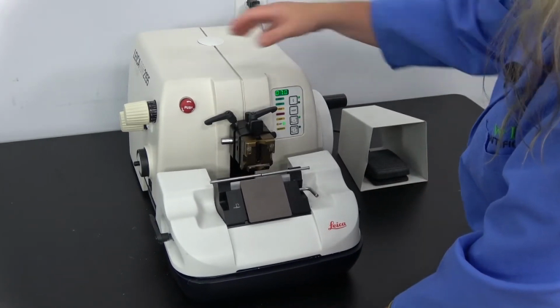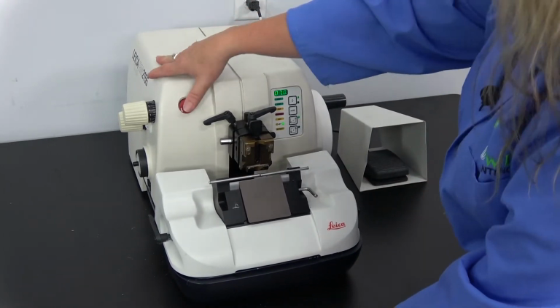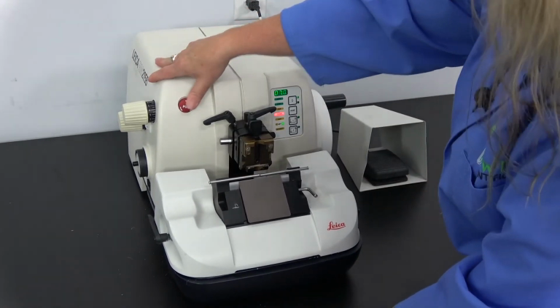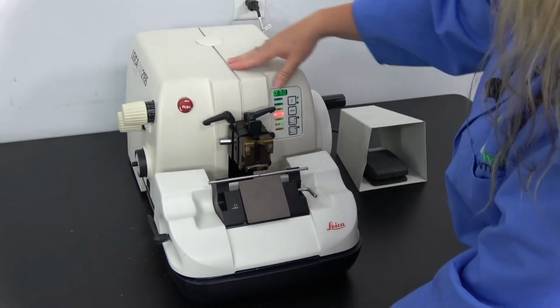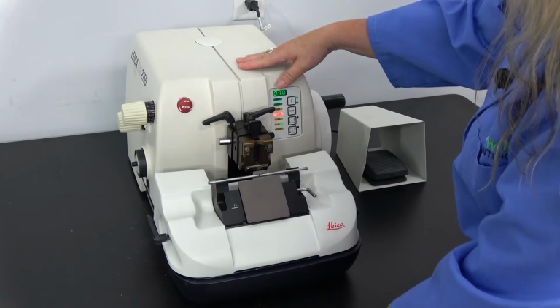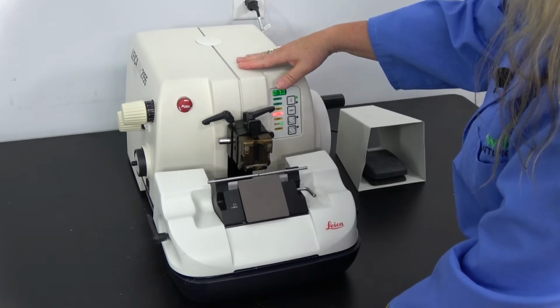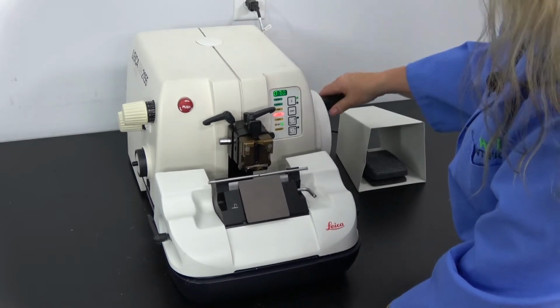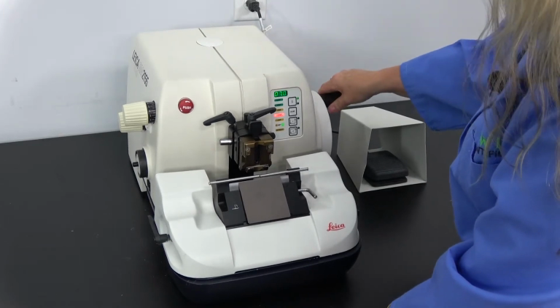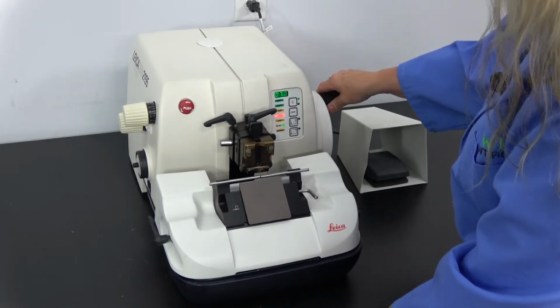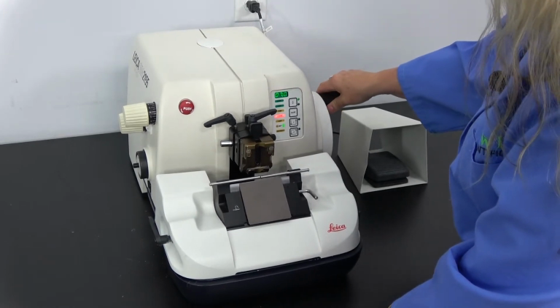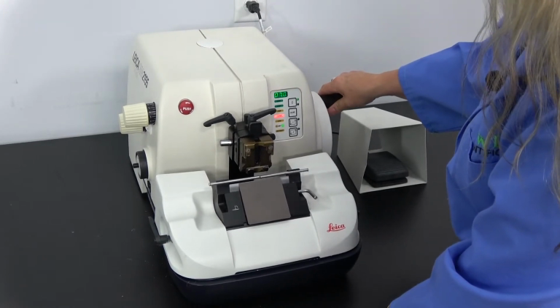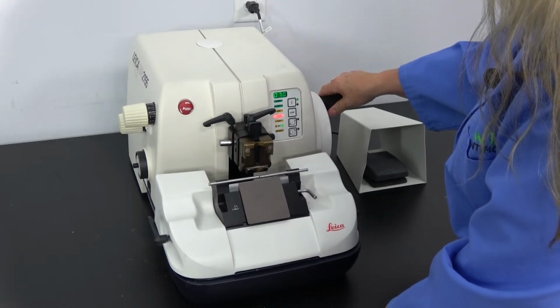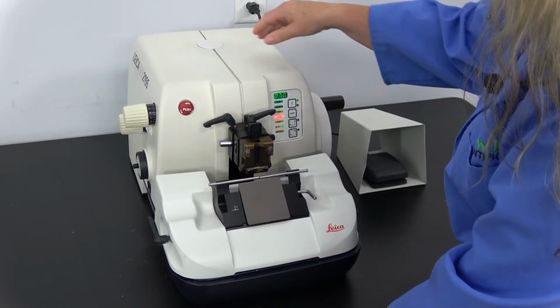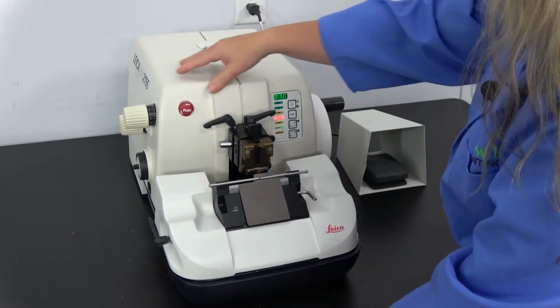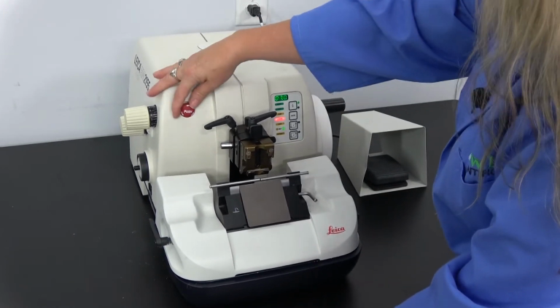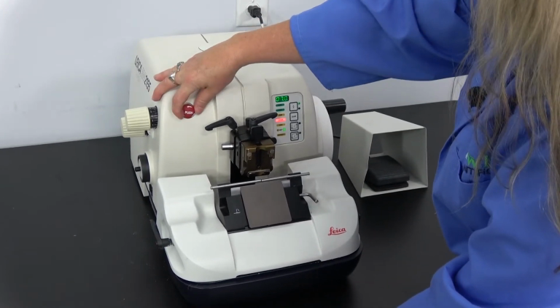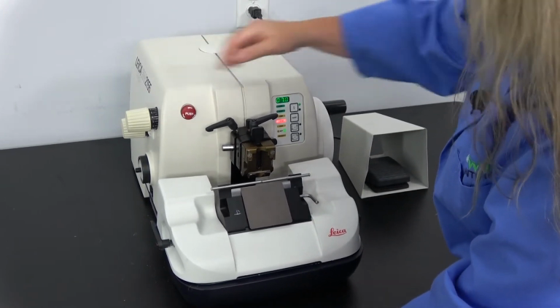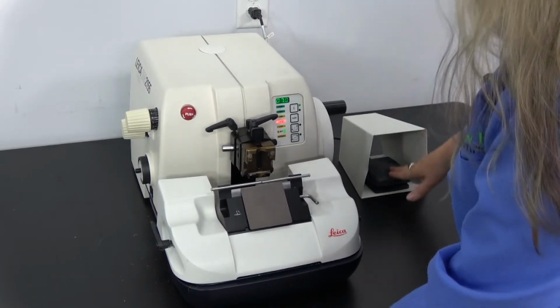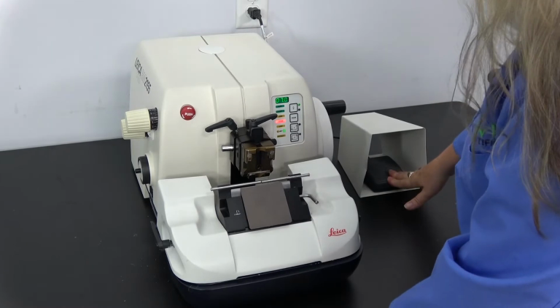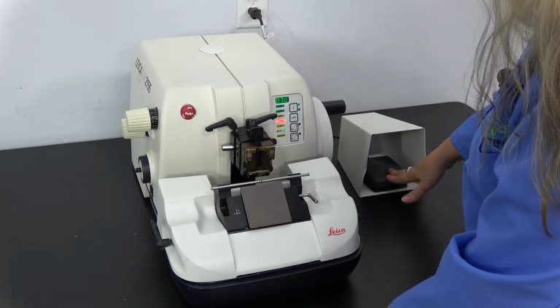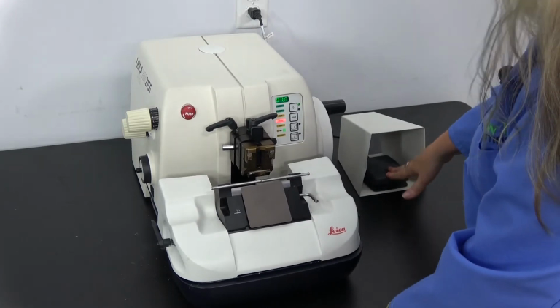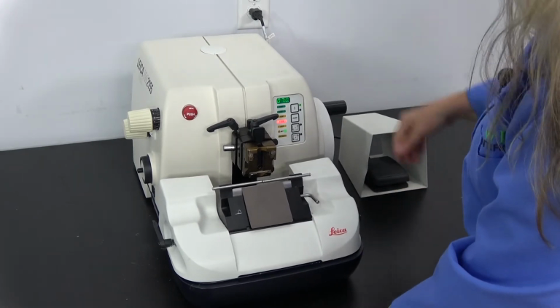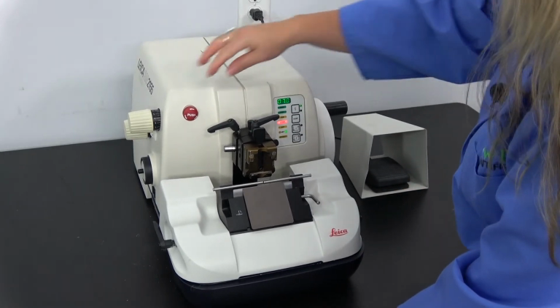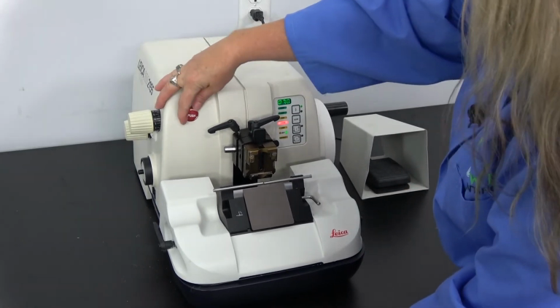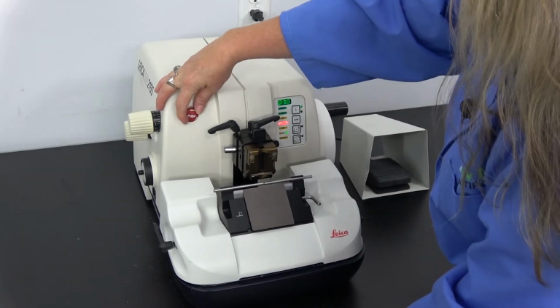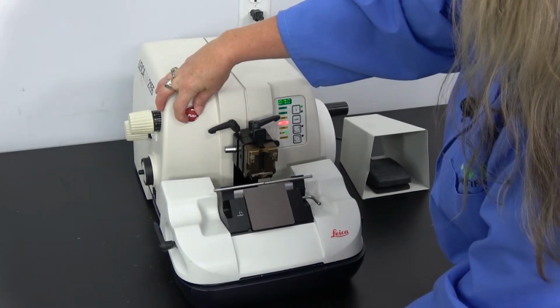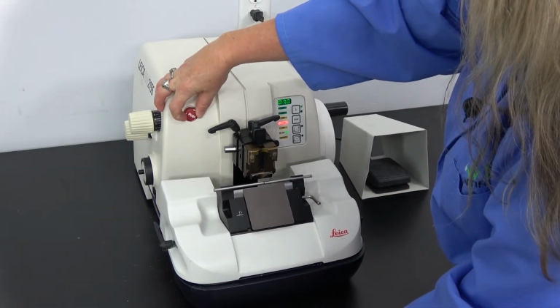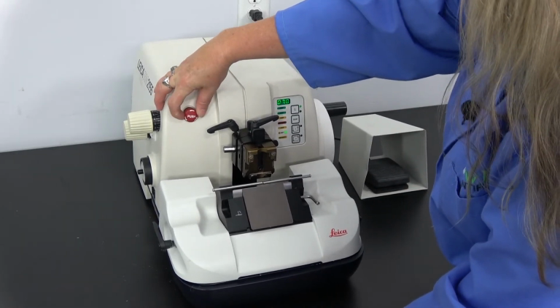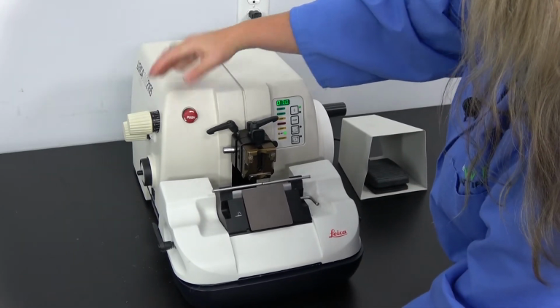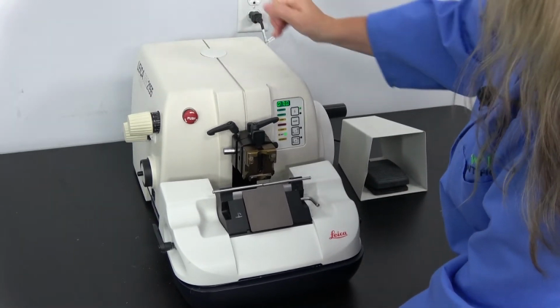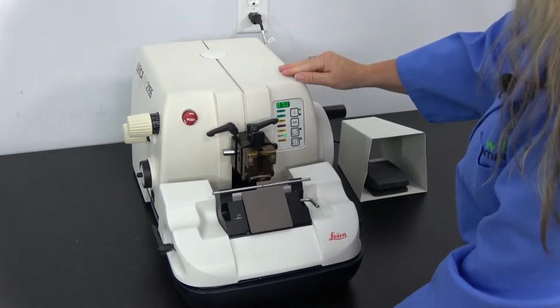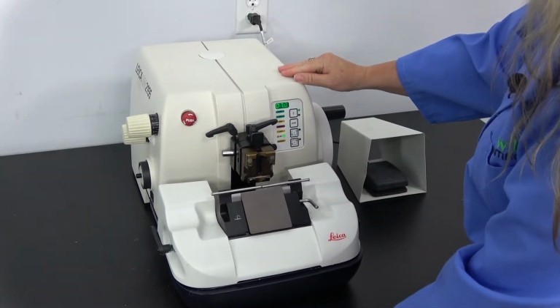Of course the emergency stop stops everything. Nothing is going to go anywhere. Pushing the foot pedal will not make it go. You want to turn it and let it go.